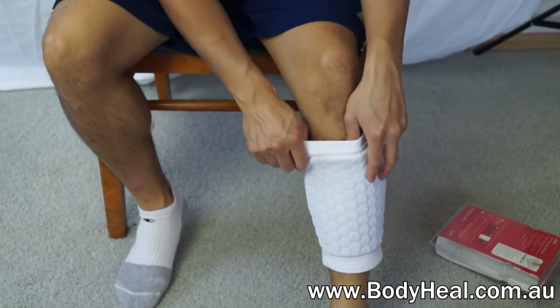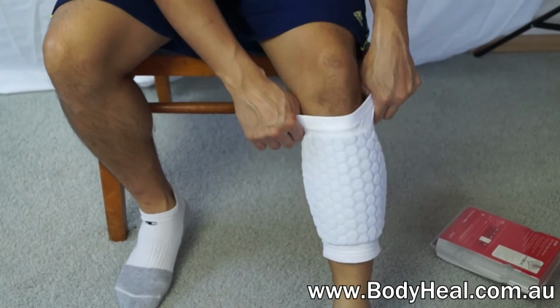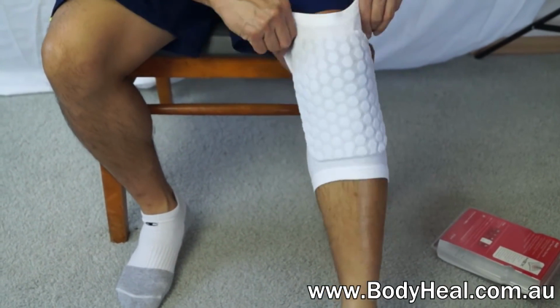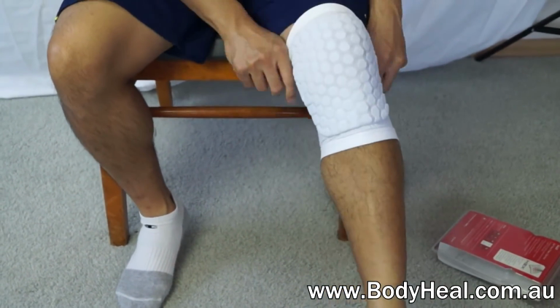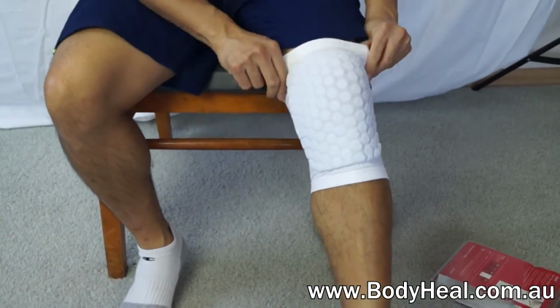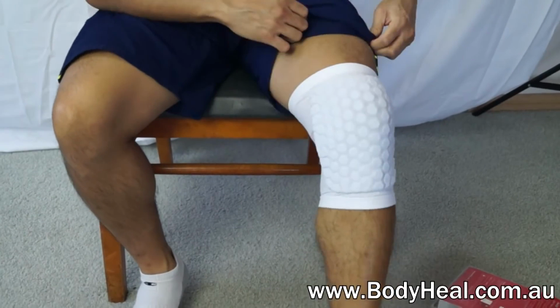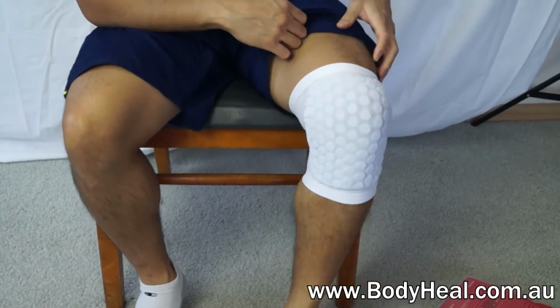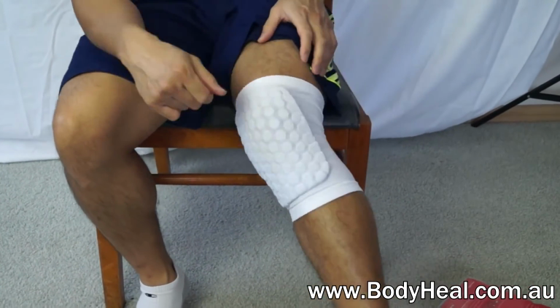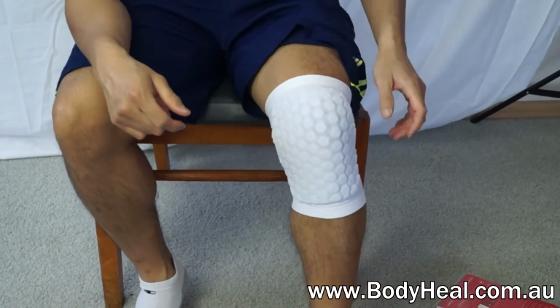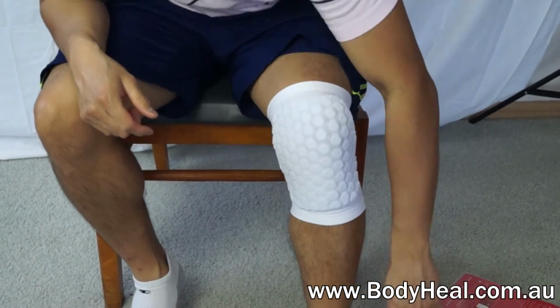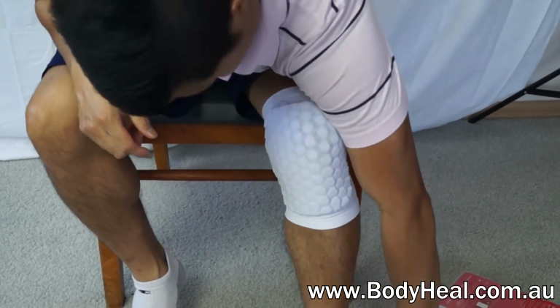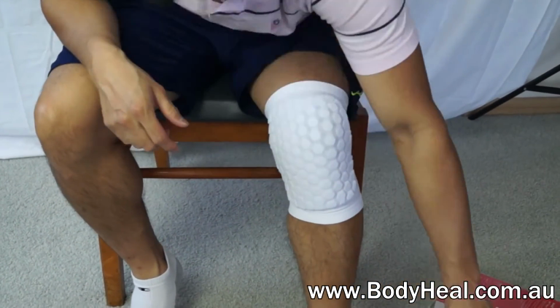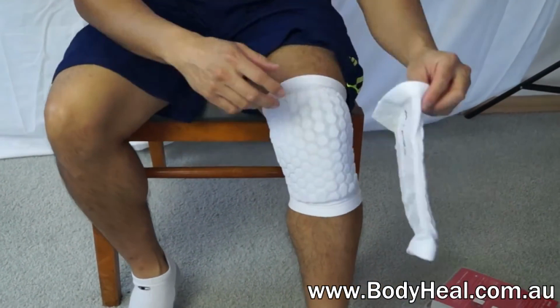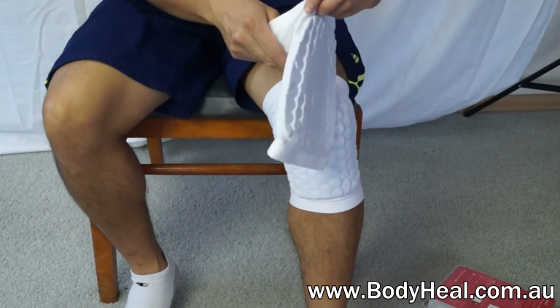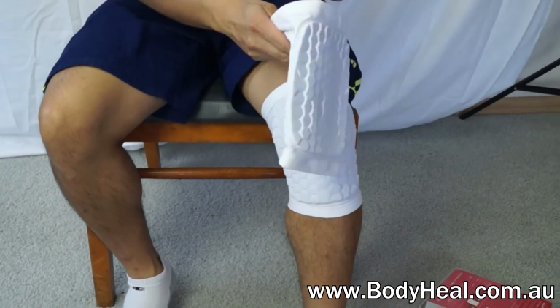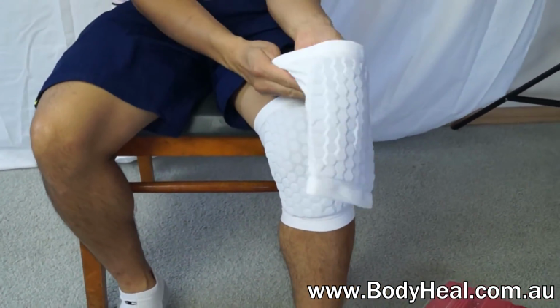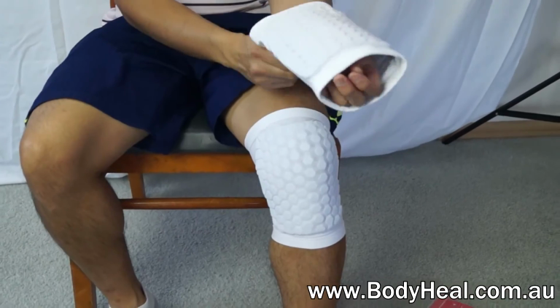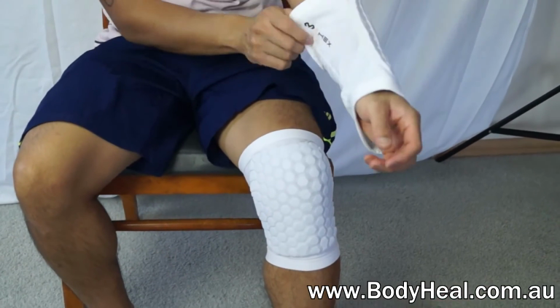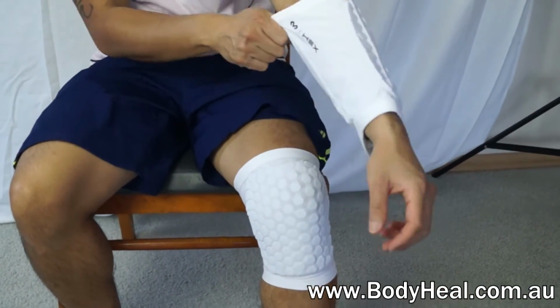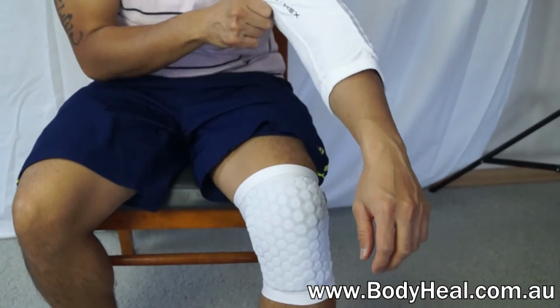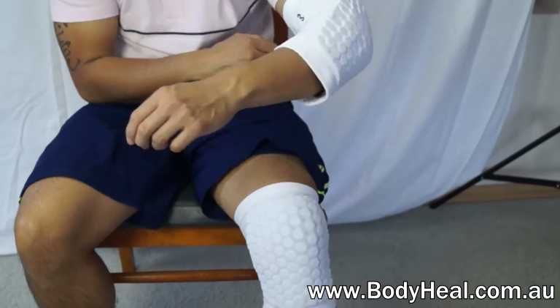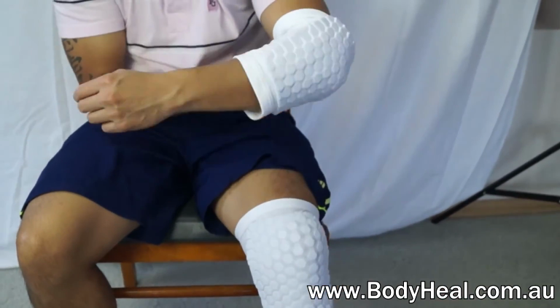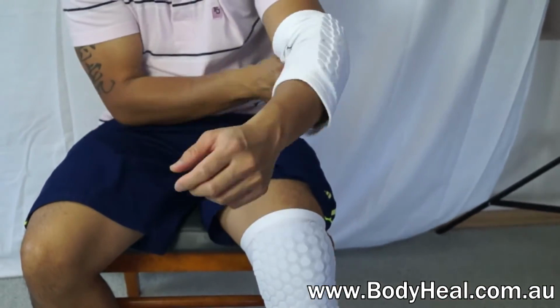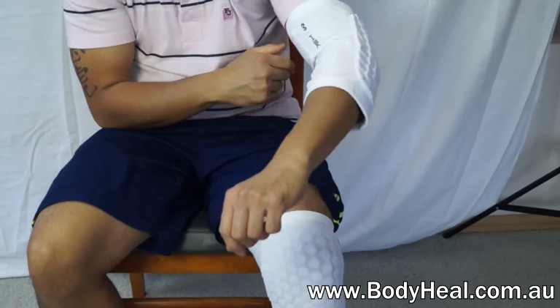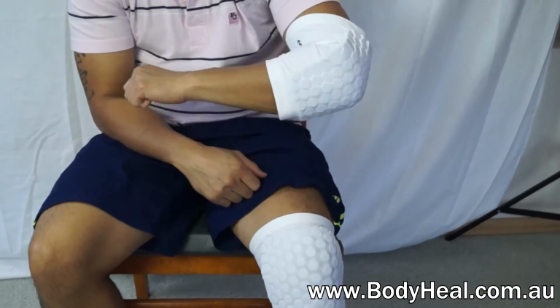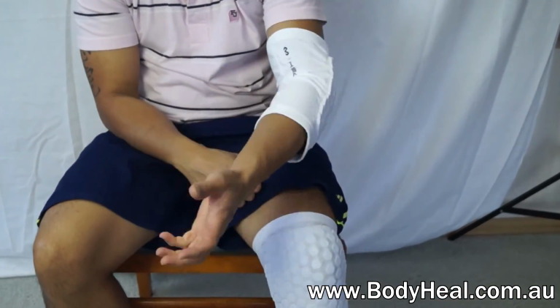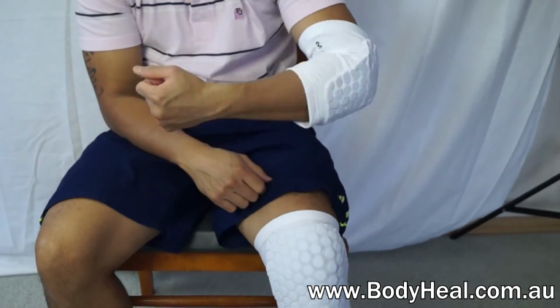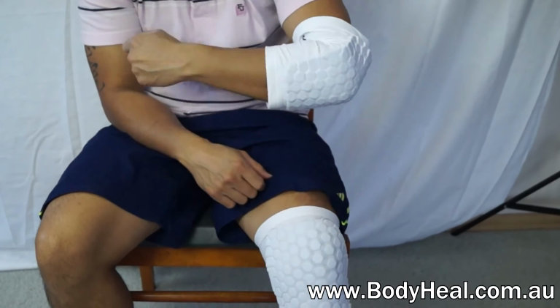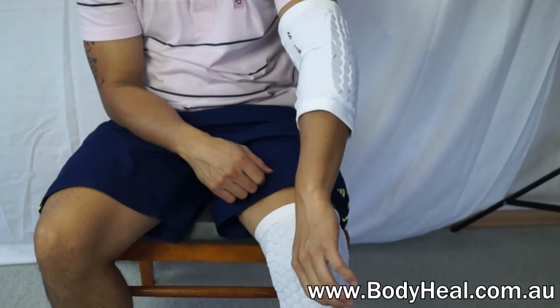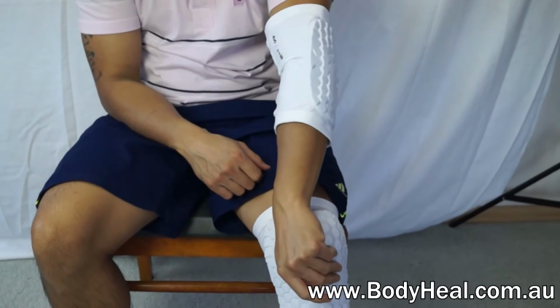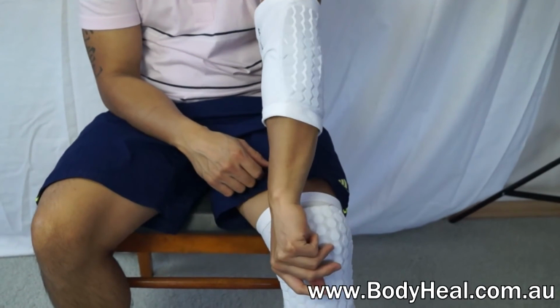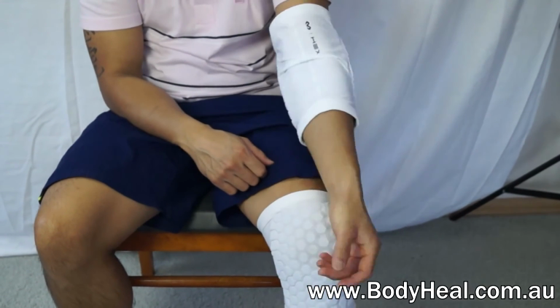They are easy to put on, come in a pair, and have multiple sizes. The HTC moisture management tech keeps the players cool and dry, and comes with a 9mm hex pad, patented by McDavid. They are available now at bodyheal.com.au.